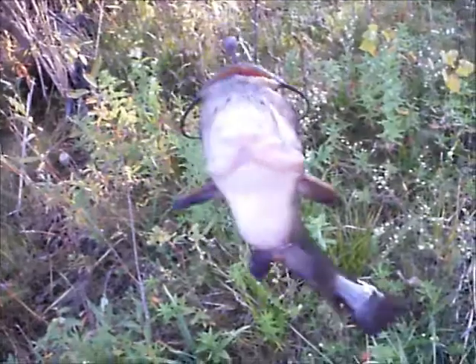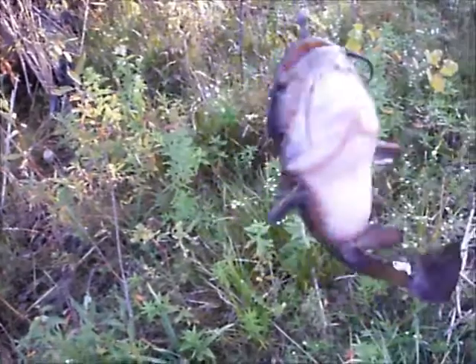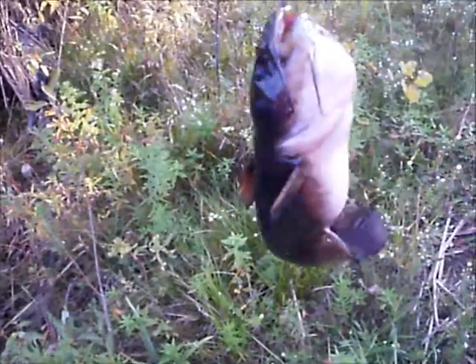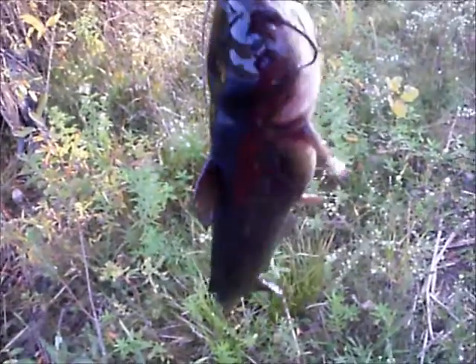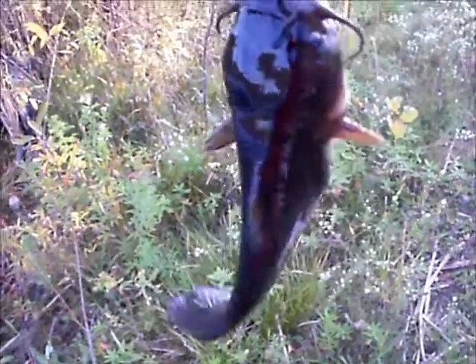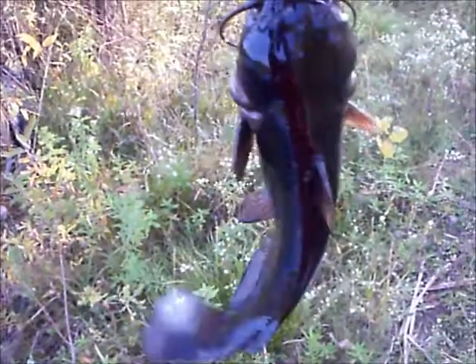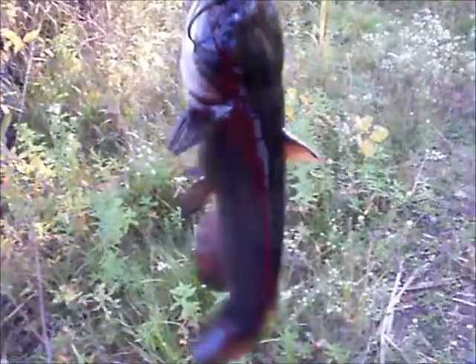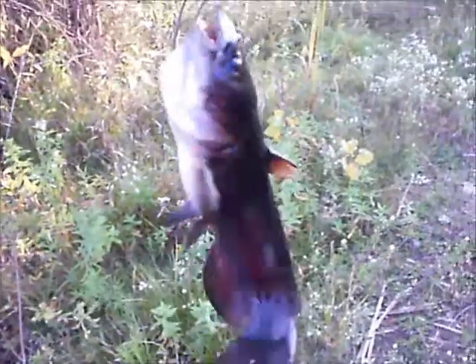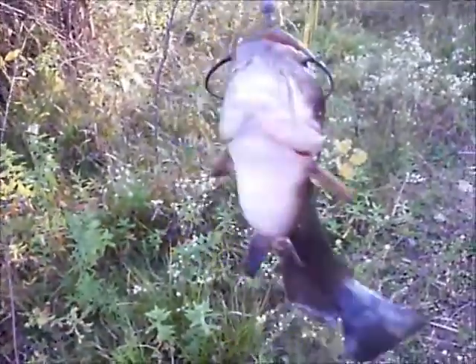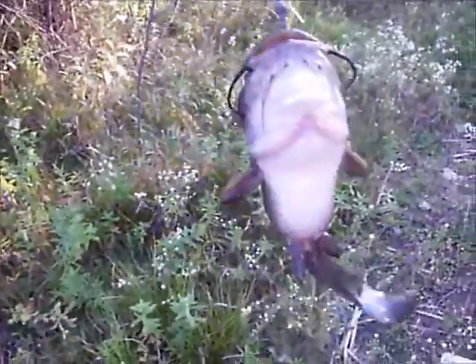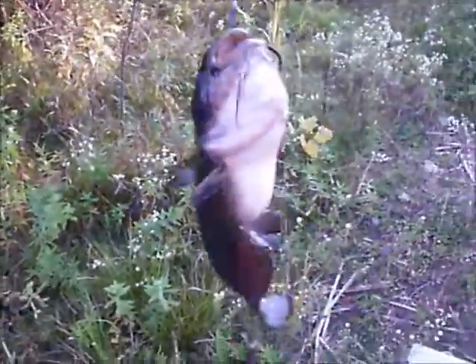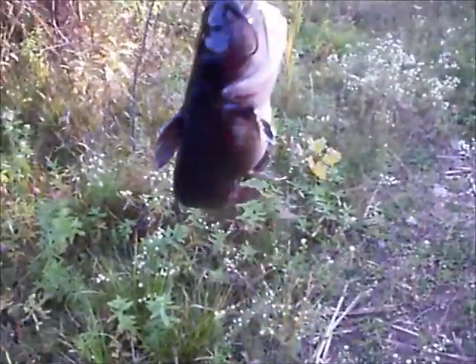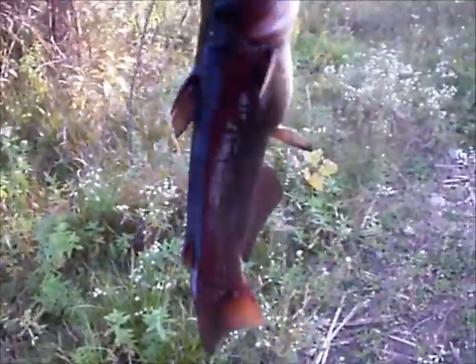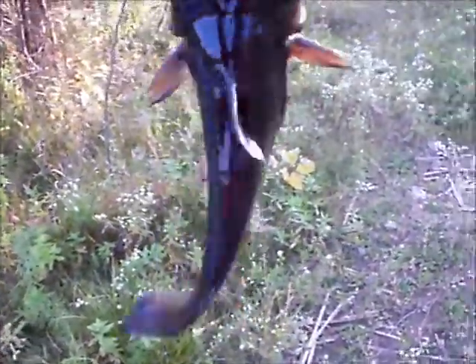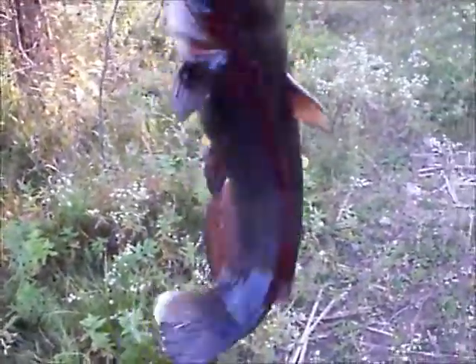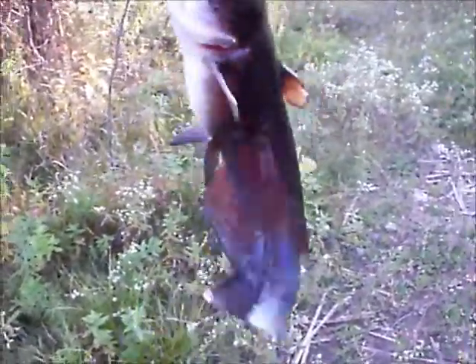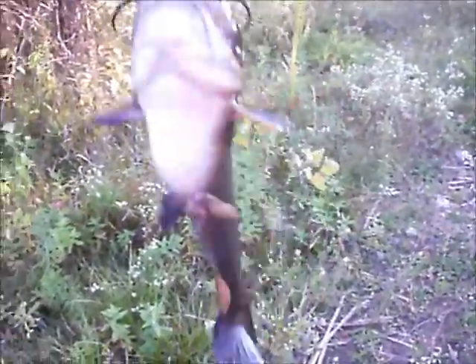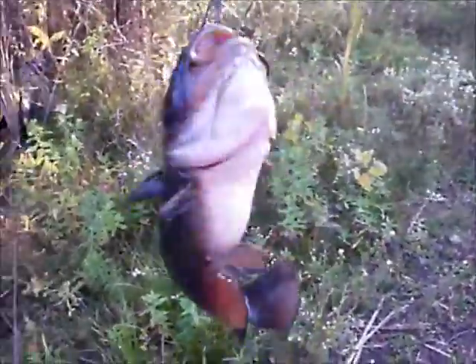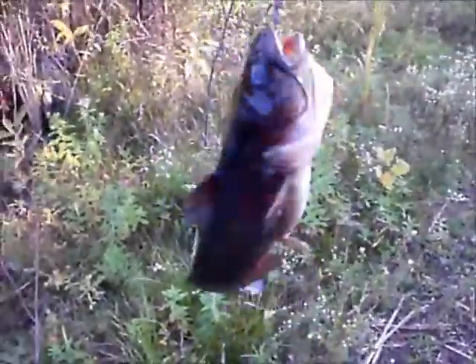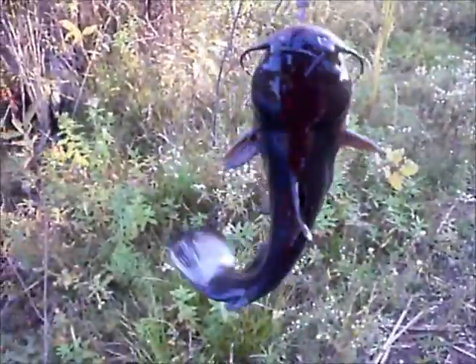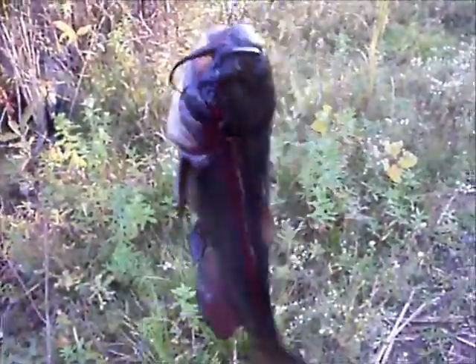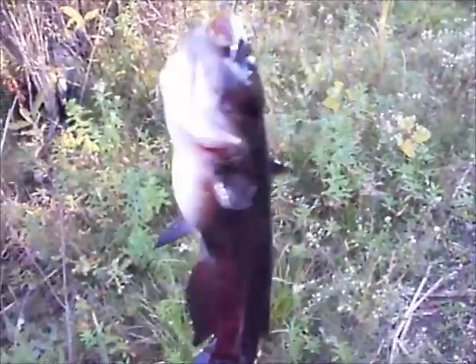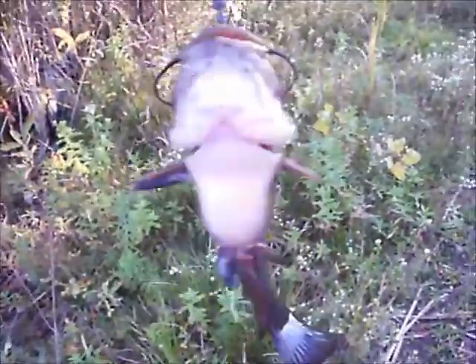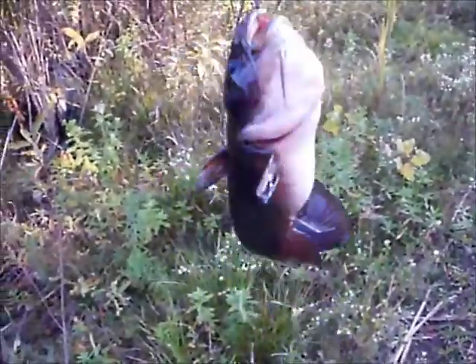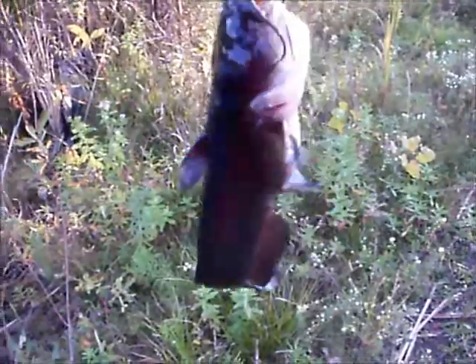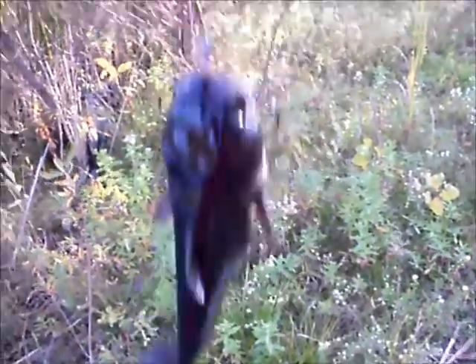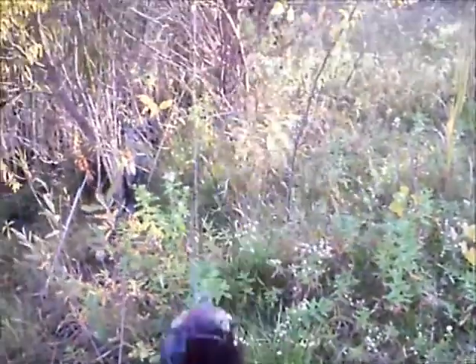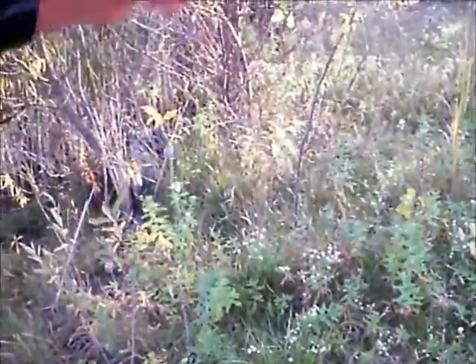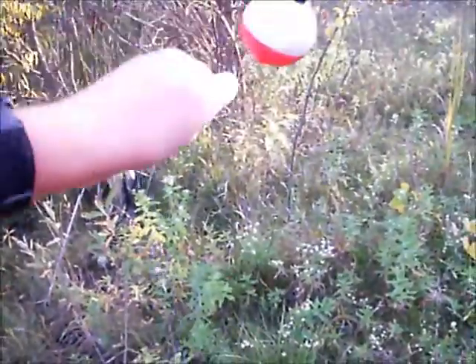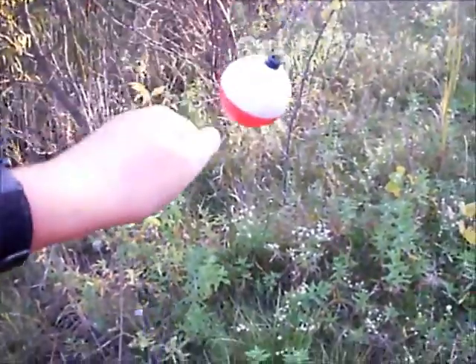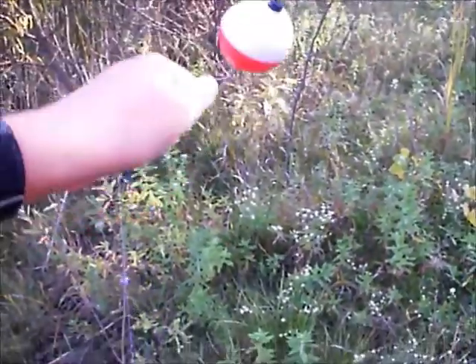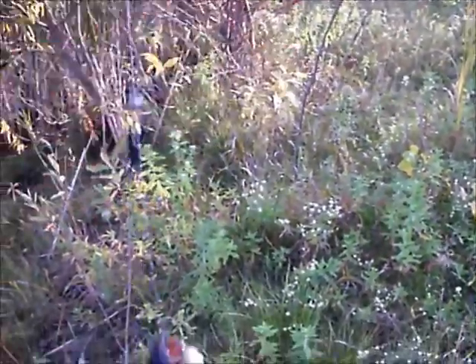Alright guys, I just caught this pretty nice black bullhead, so I'm going to get the hook out of his mouth and release him. I caught him off some bread.